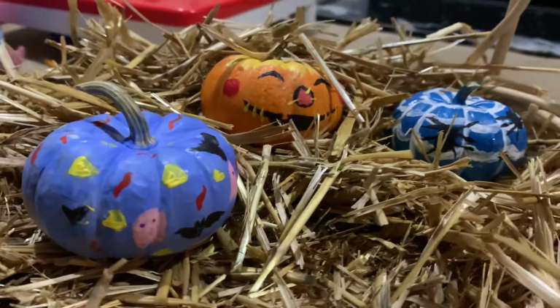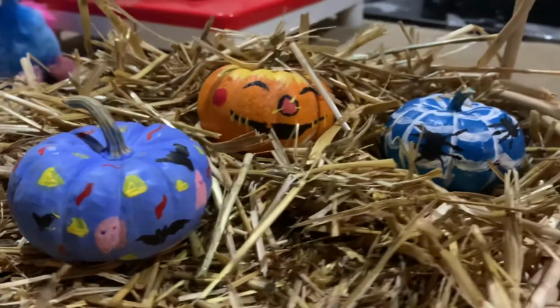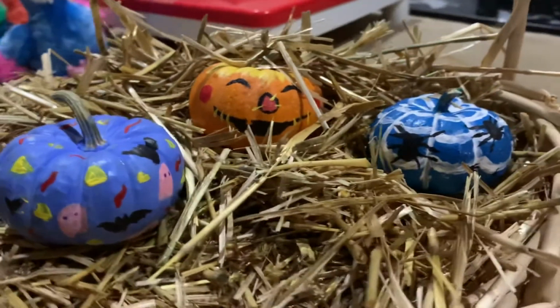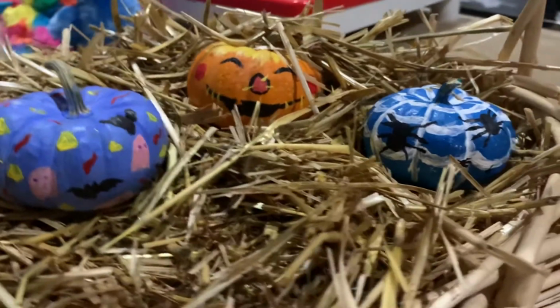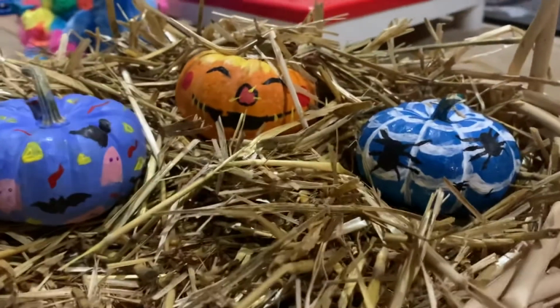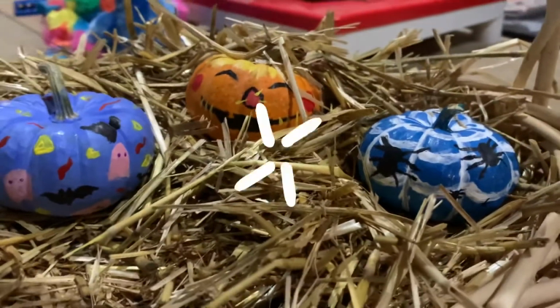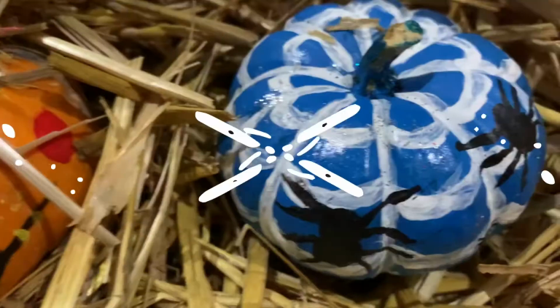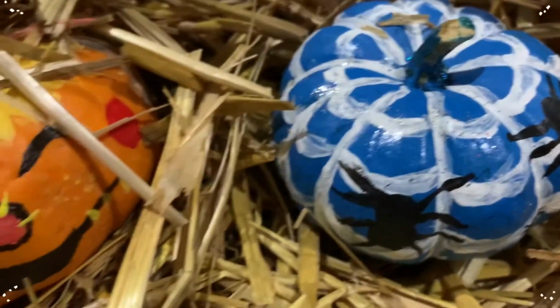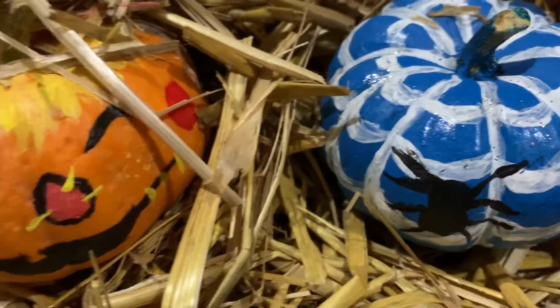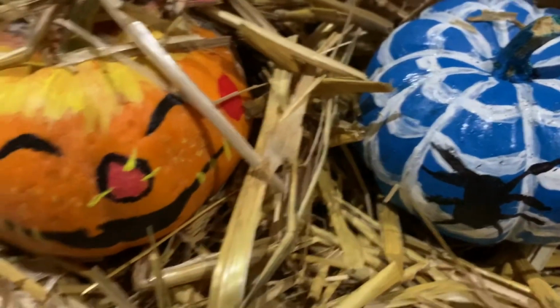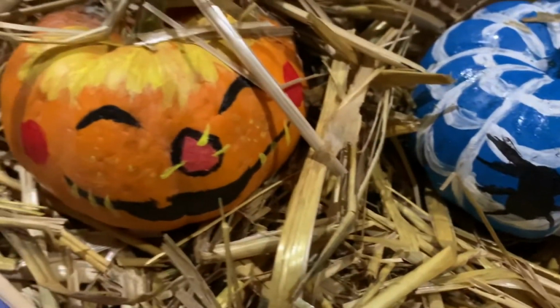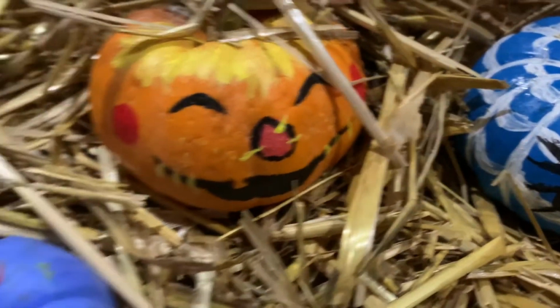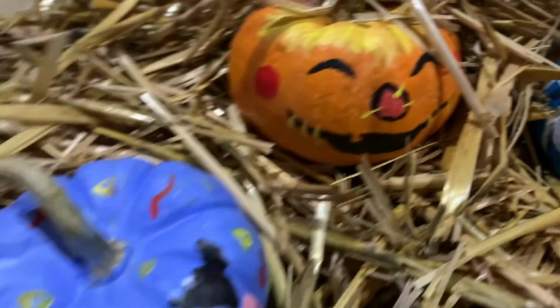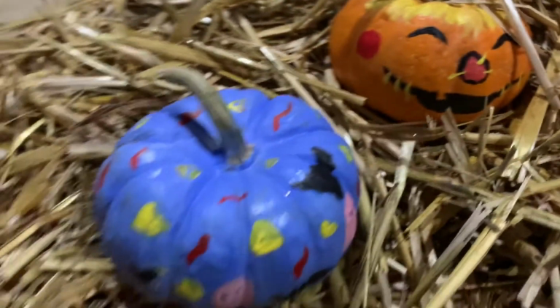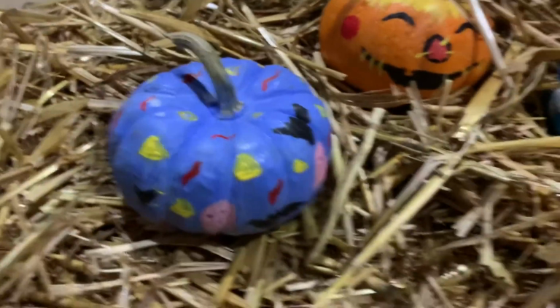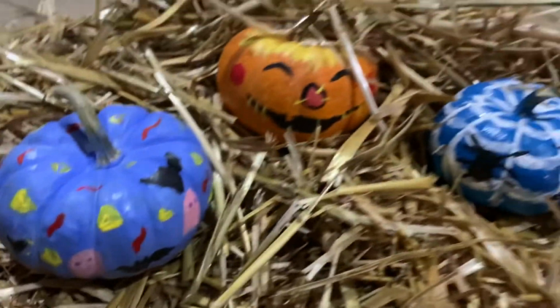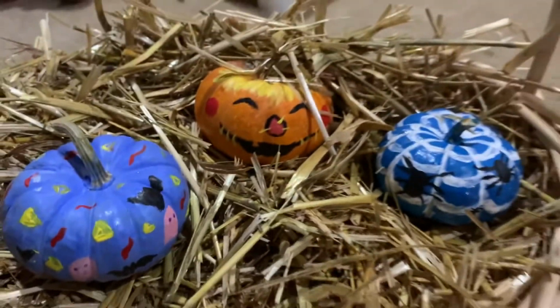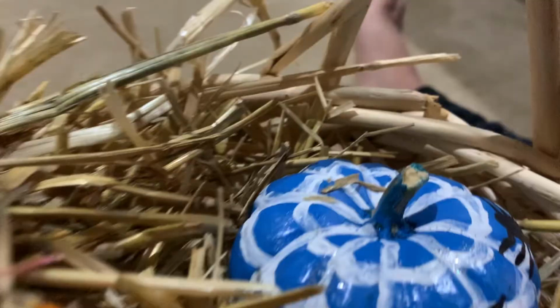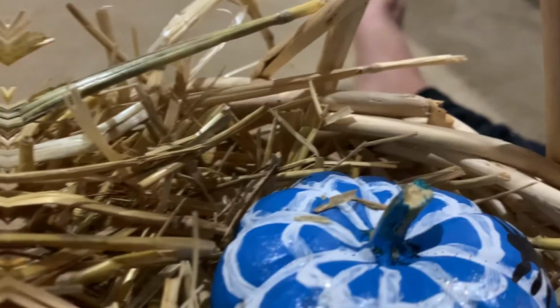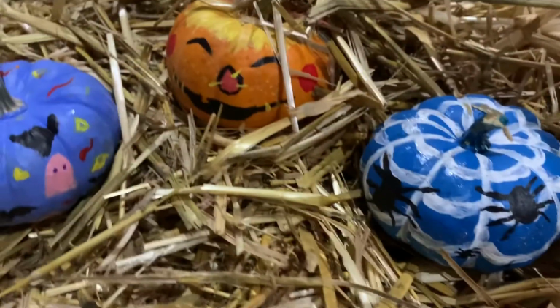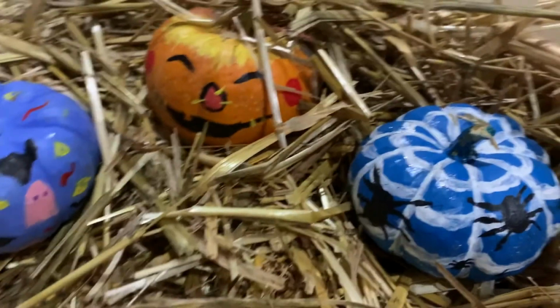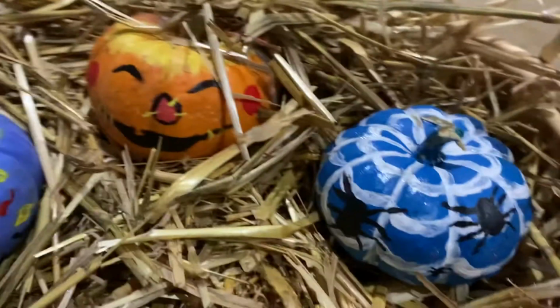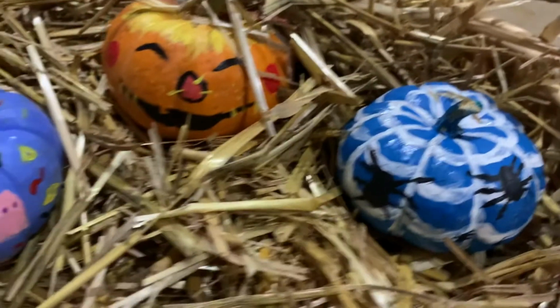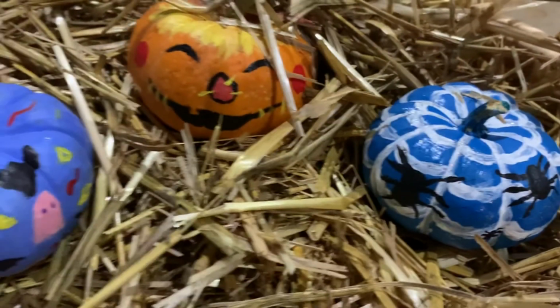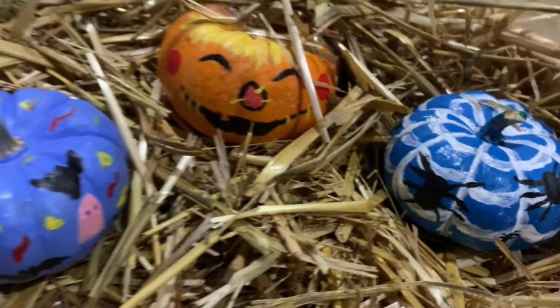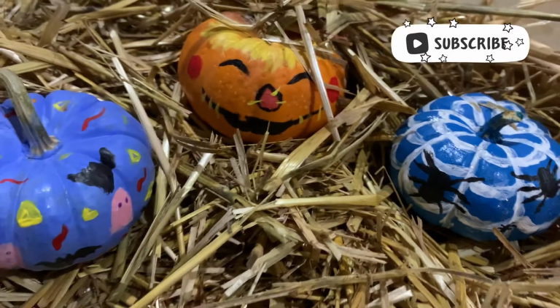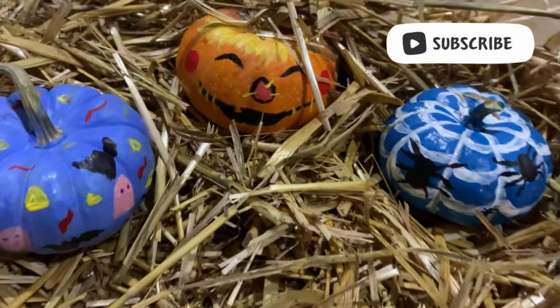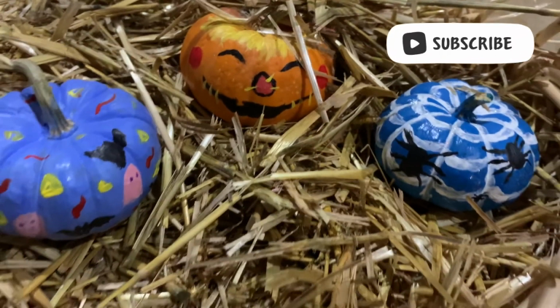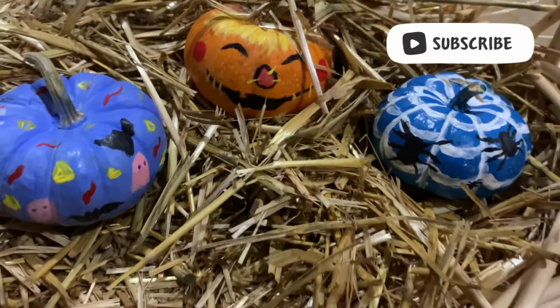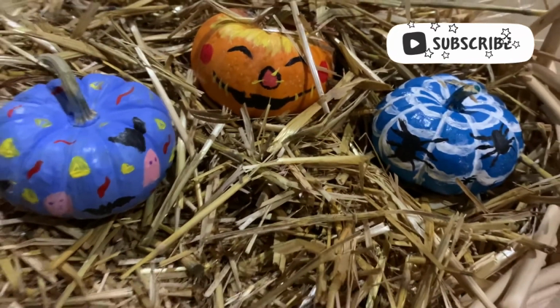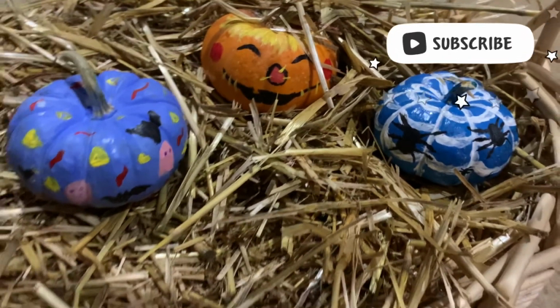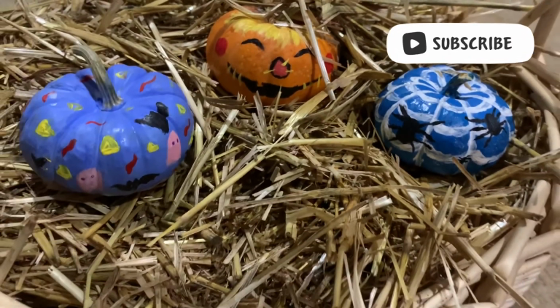I hope you guys enjoyed this video and it was fun to watch. You can comment down below which pumpkin you liked or did. Don't forget to subscribe and like if you enjoyed this video. Thank you guys so much for watching. Happy Halloween!